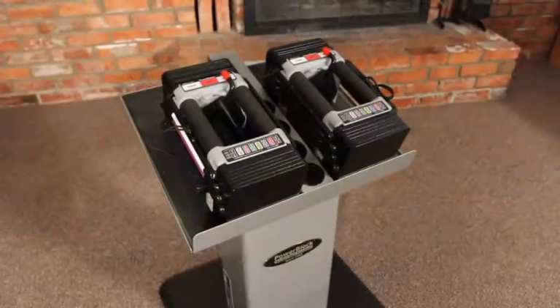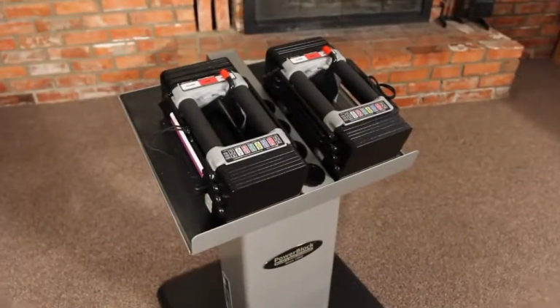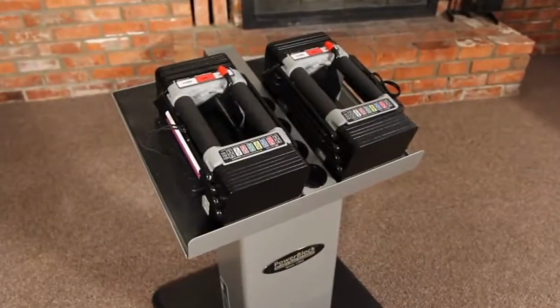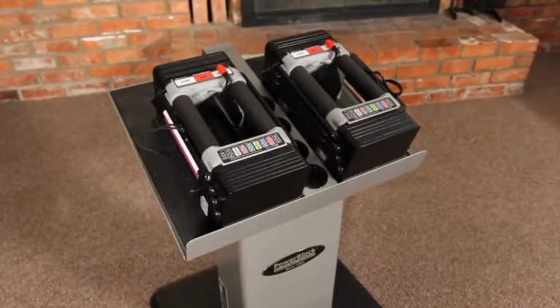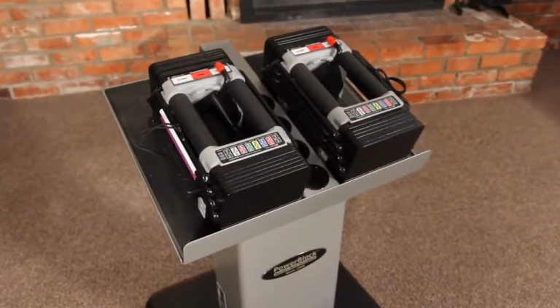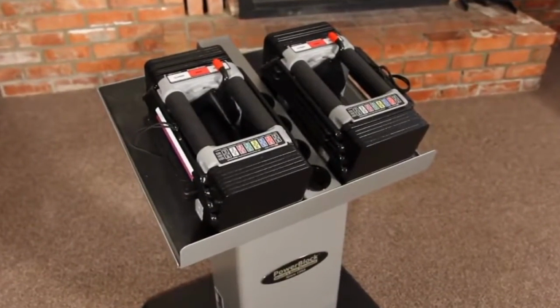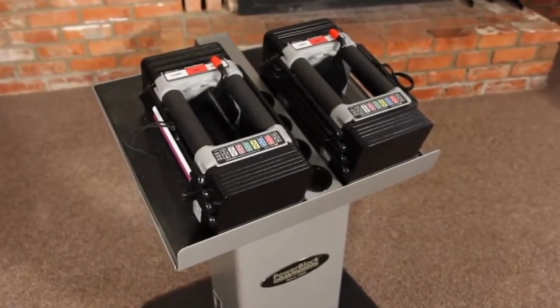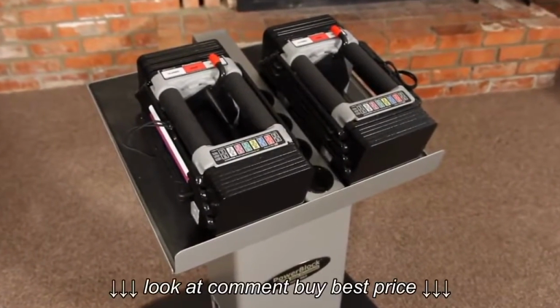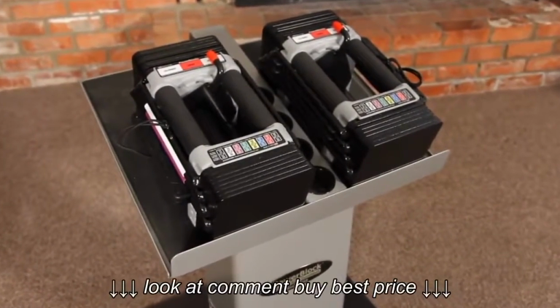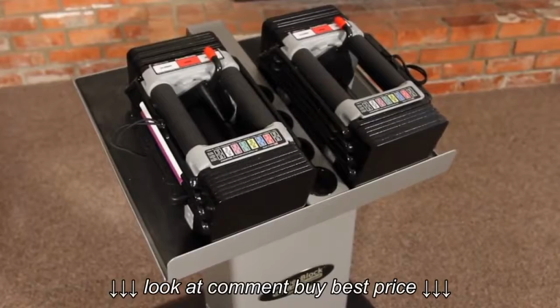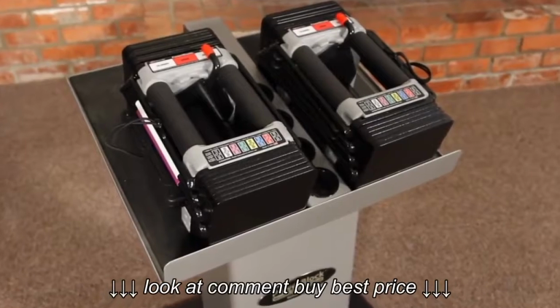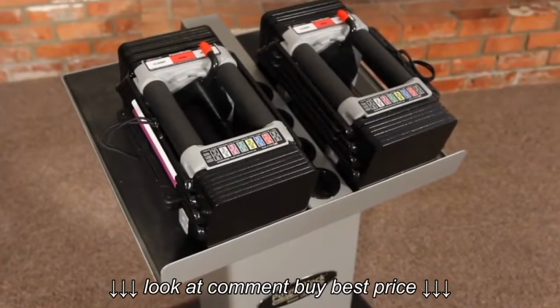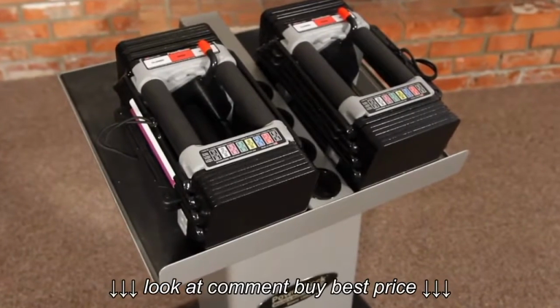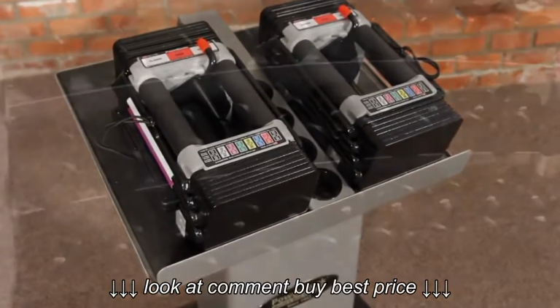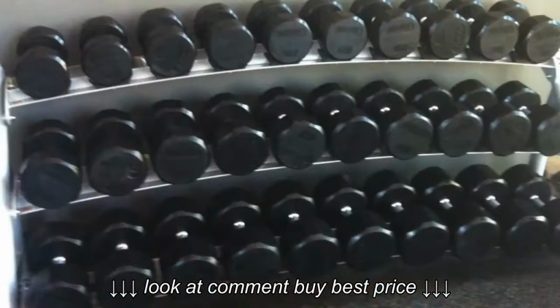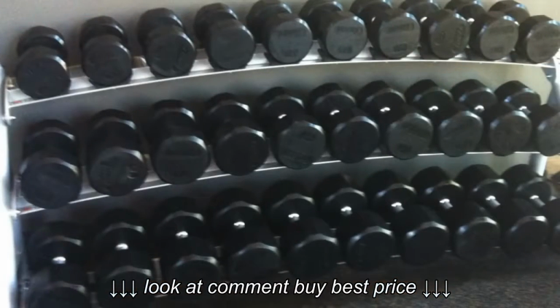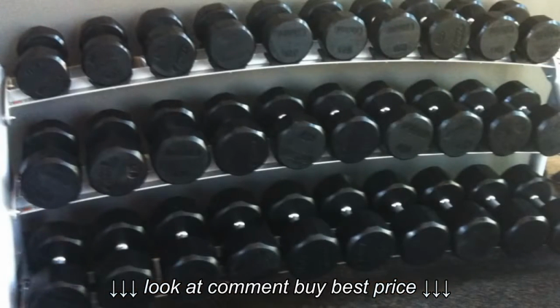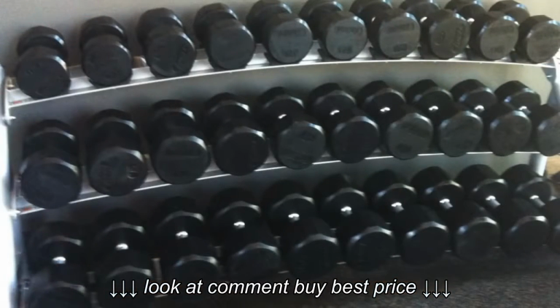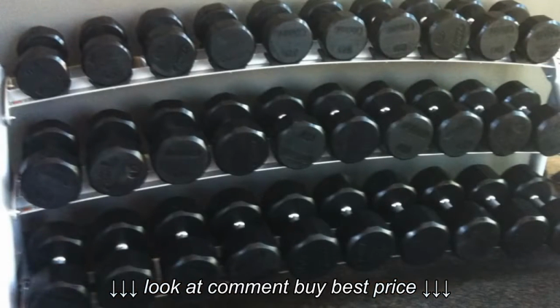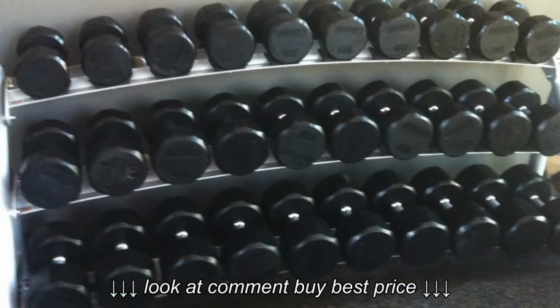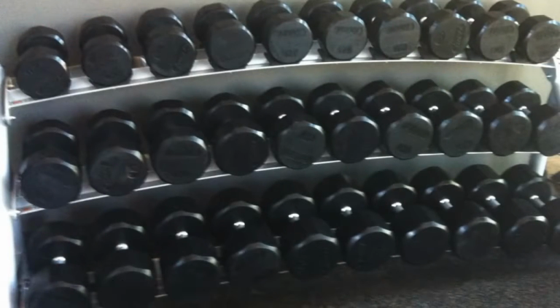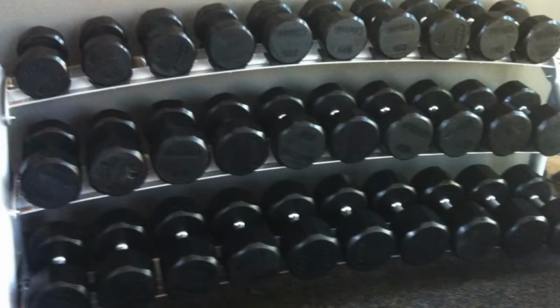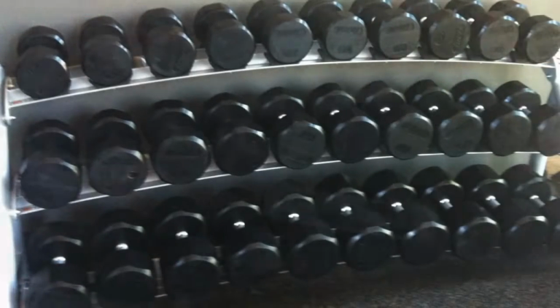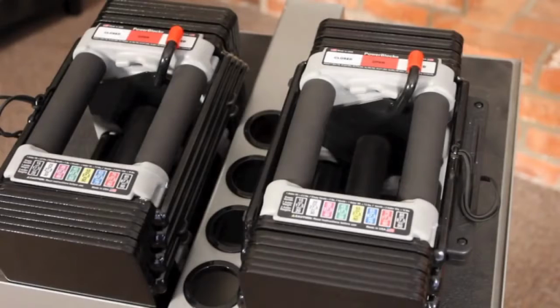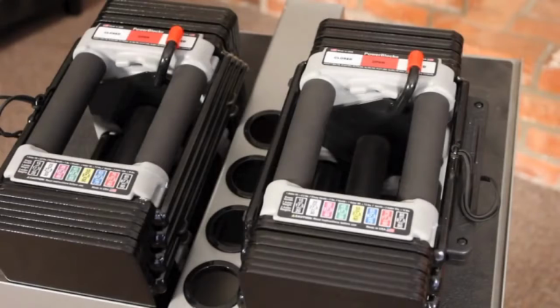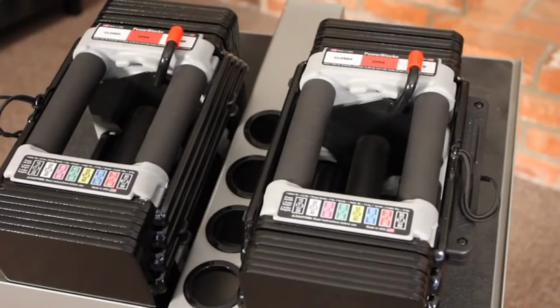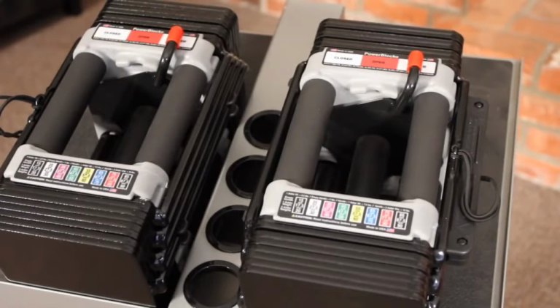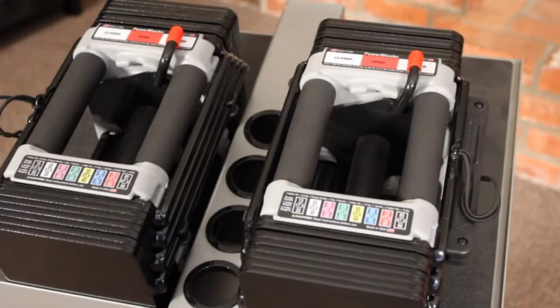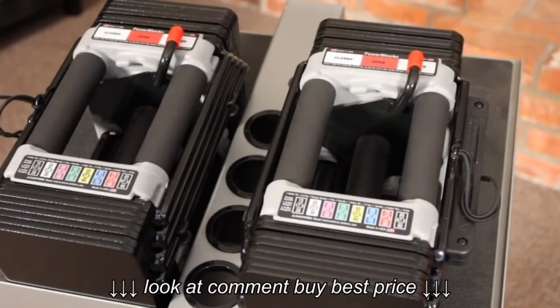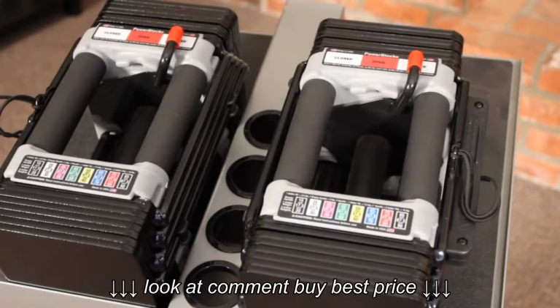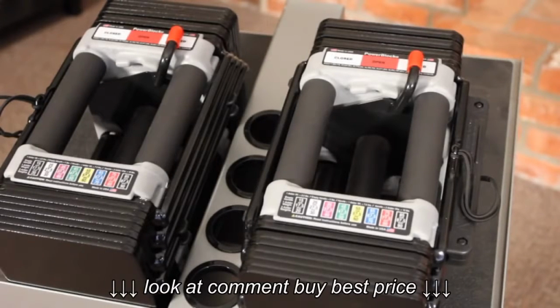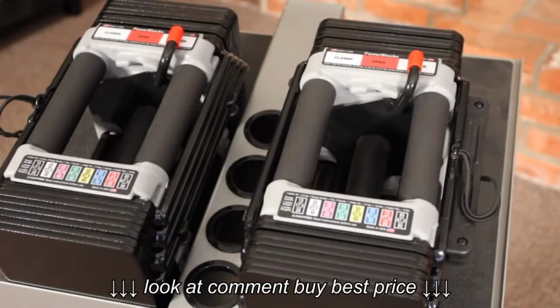The Elite 50 set has a weight range of 5 to 50 pounds per hand. The Elite 50 set replaces 16 pairs of dumbbells, or 825 pounds of free weights, in the space of just one pair.